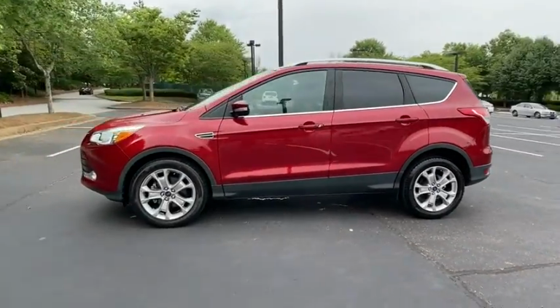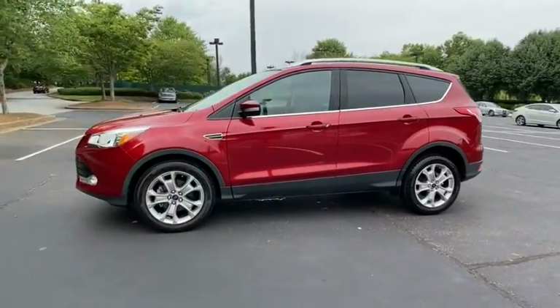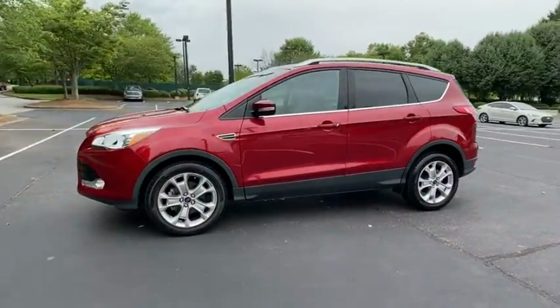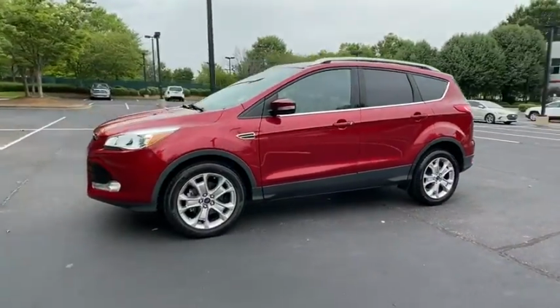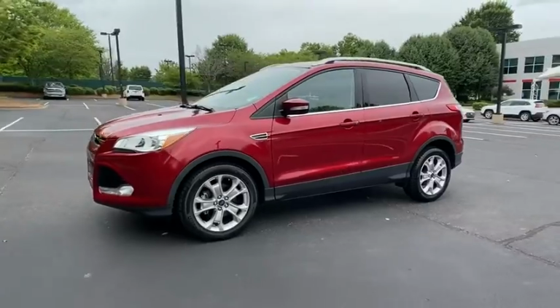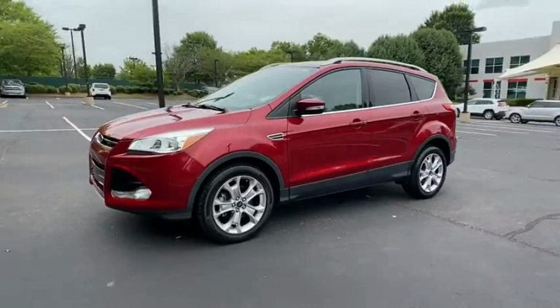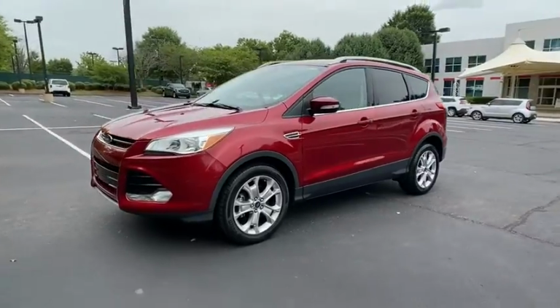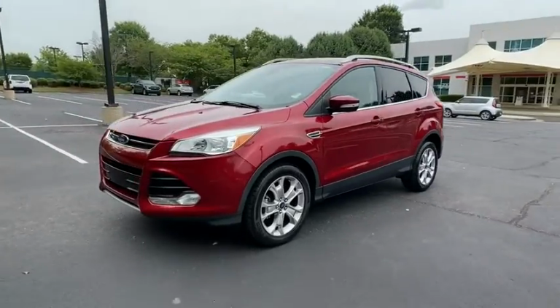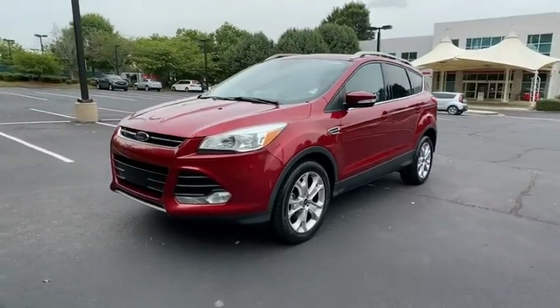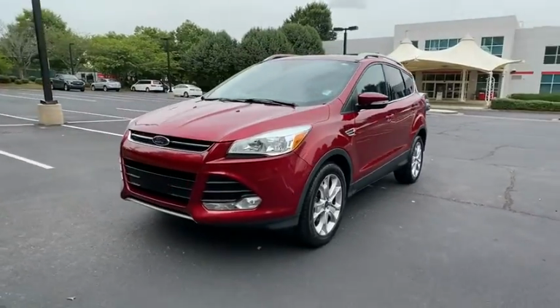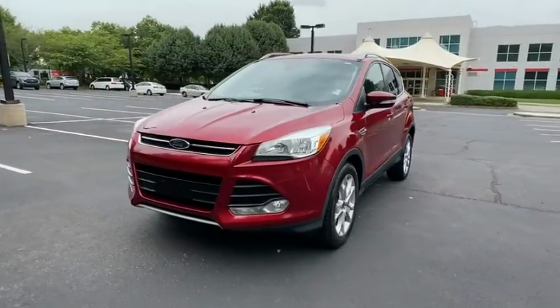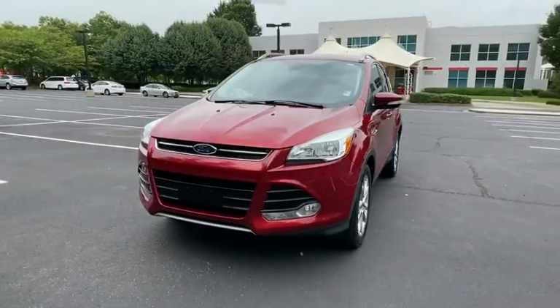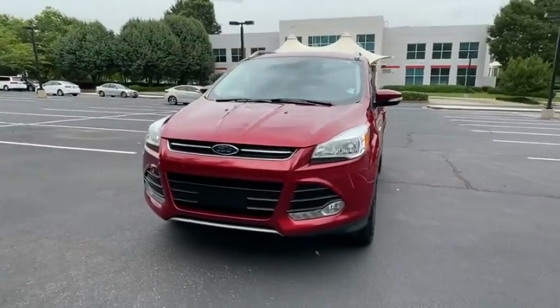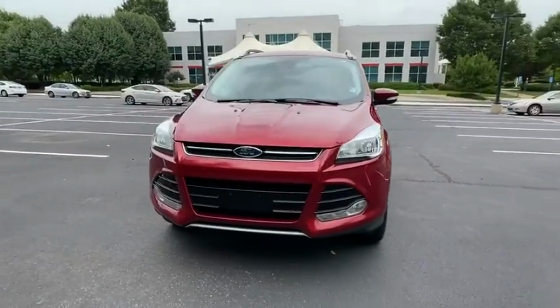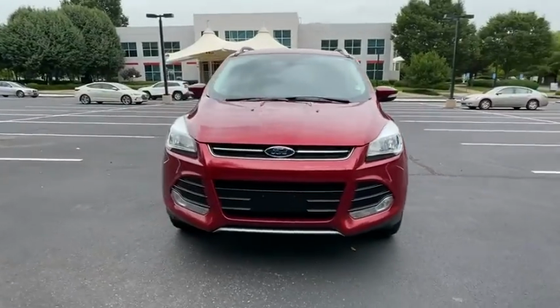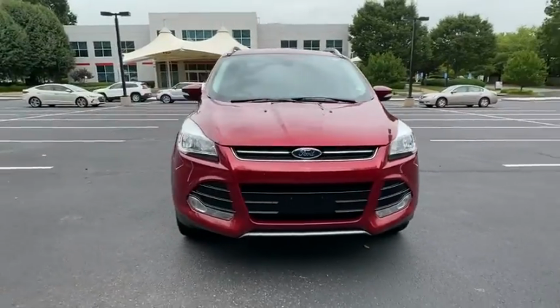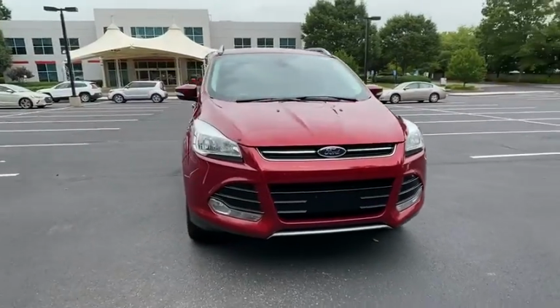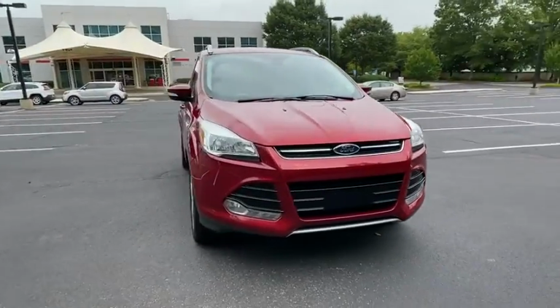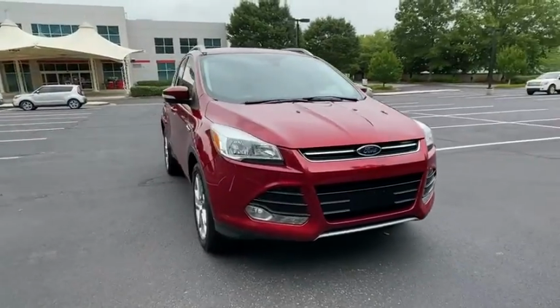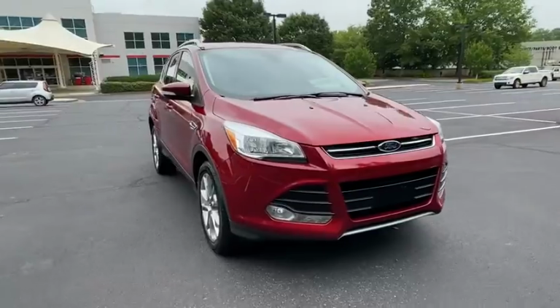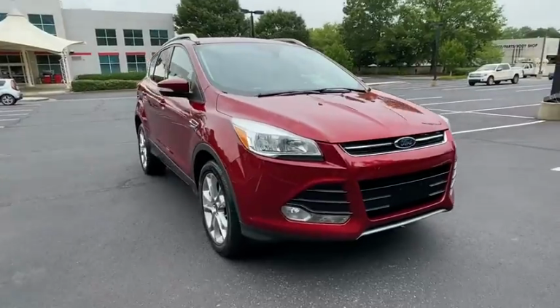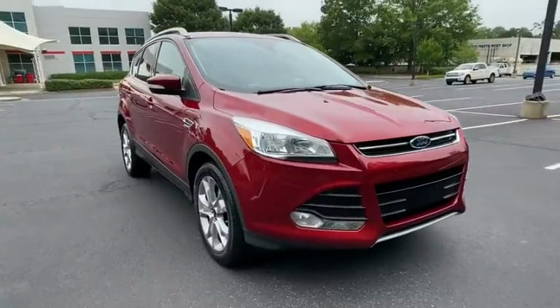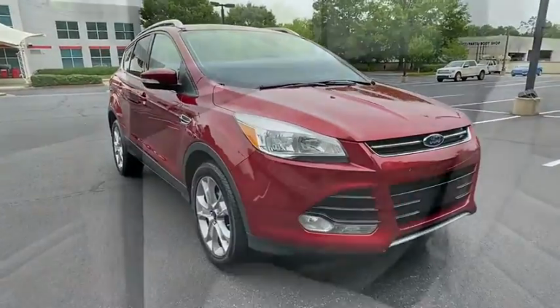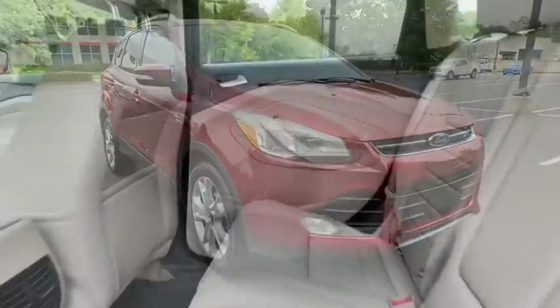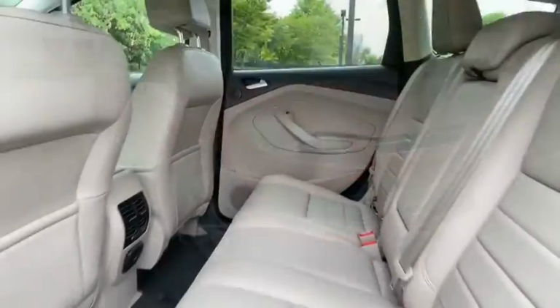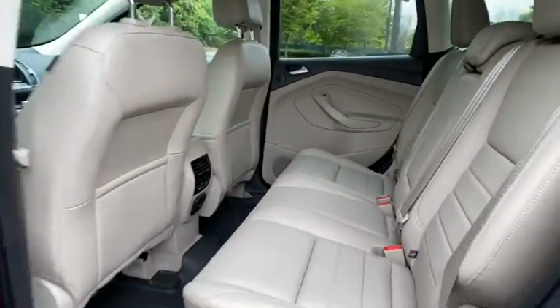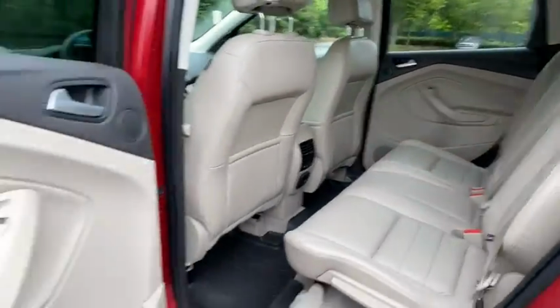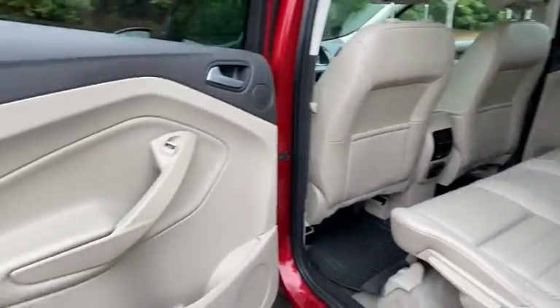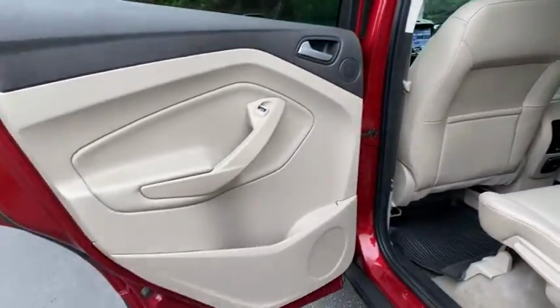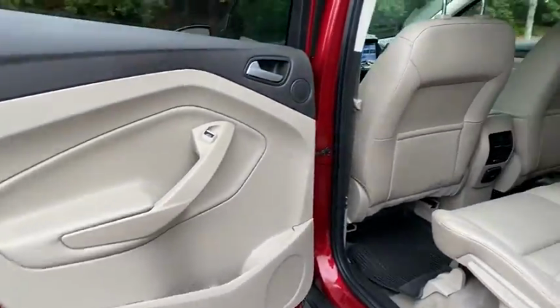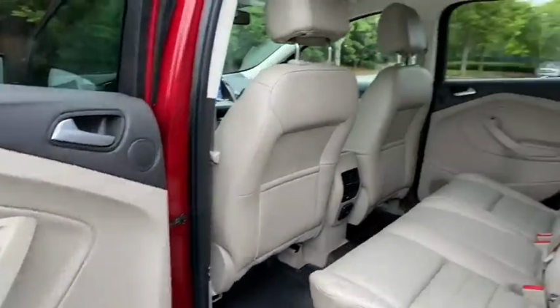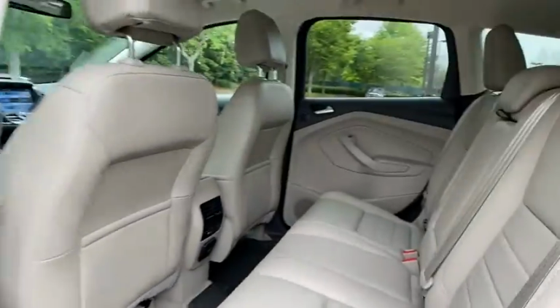Power passenger seat, power liftgate, navigation system, traction control, dual airbags, alloy wheels, power steering, four-wheel disc brakes, universal garage door opener.